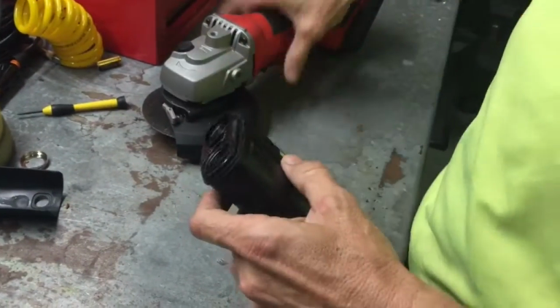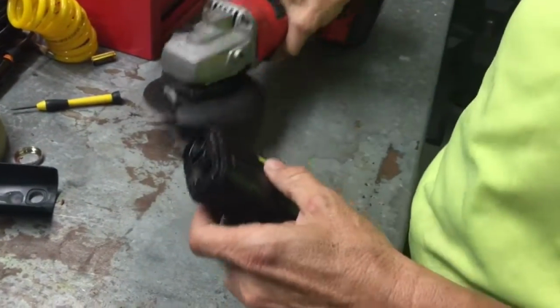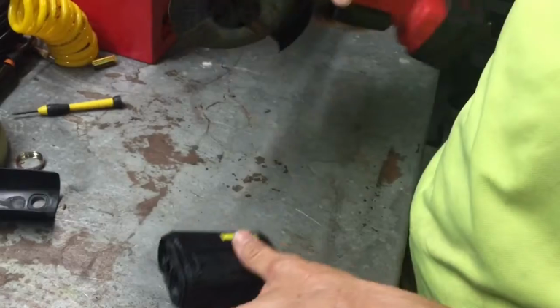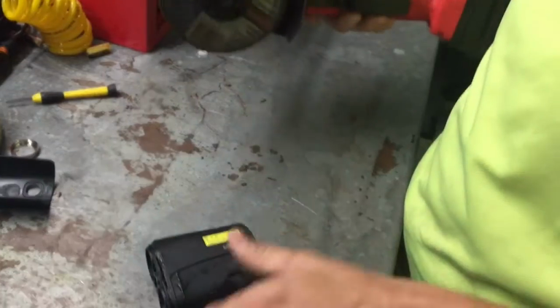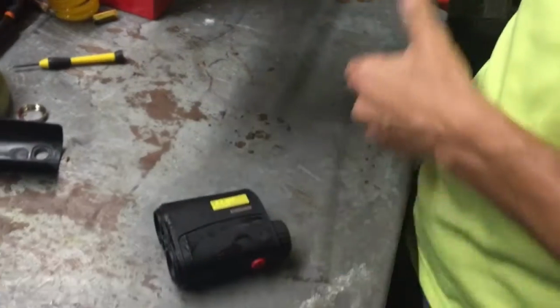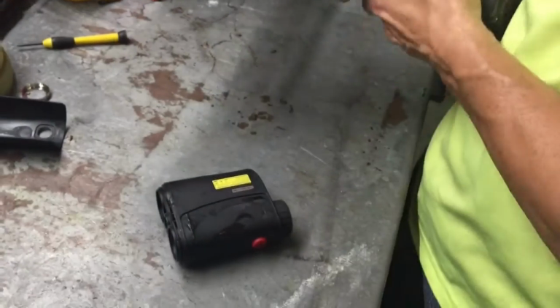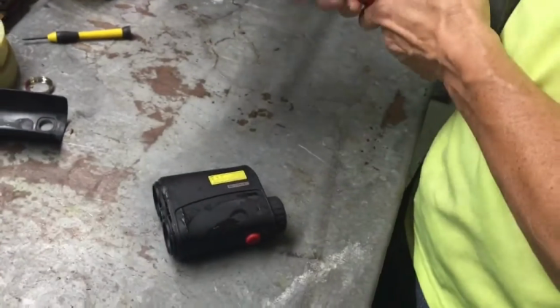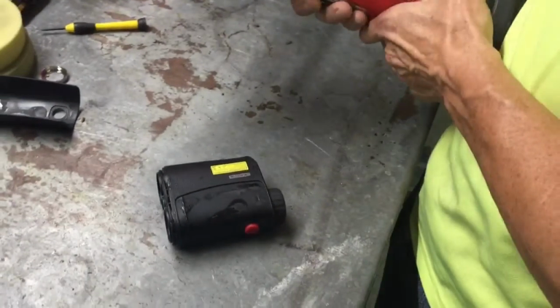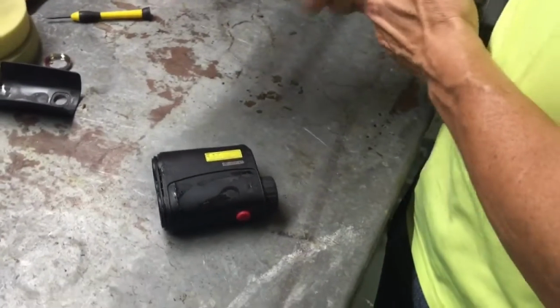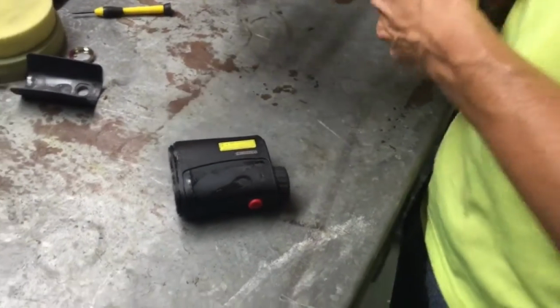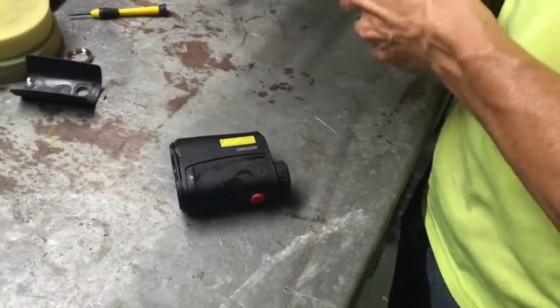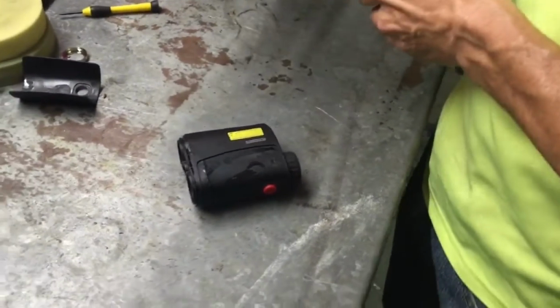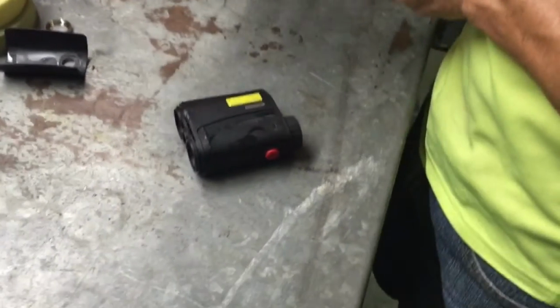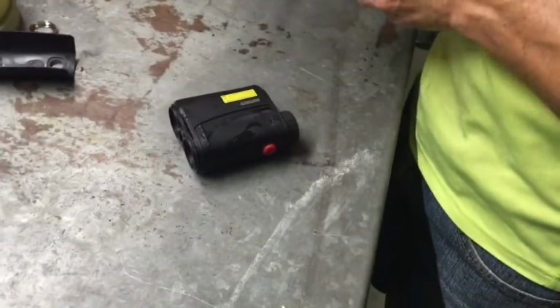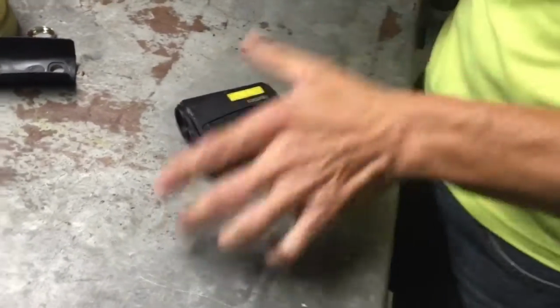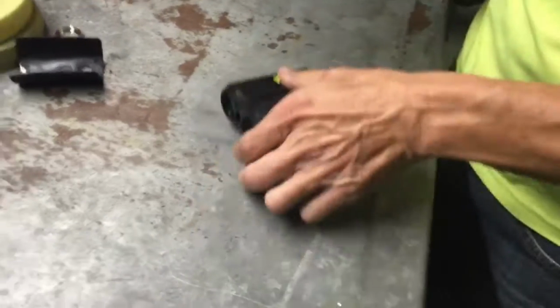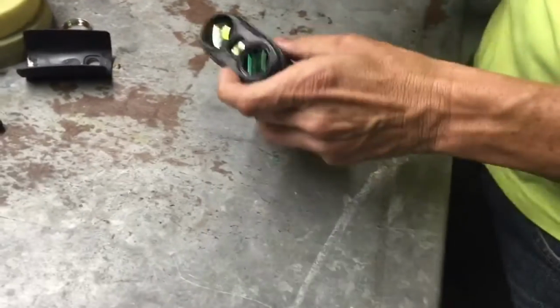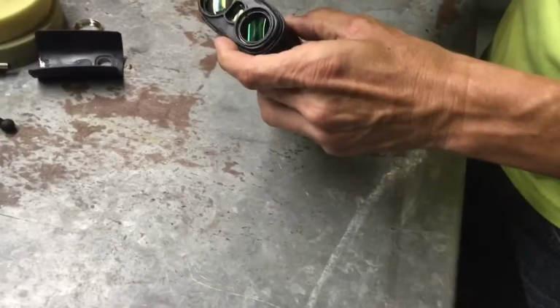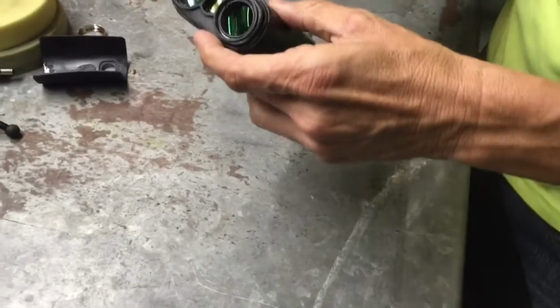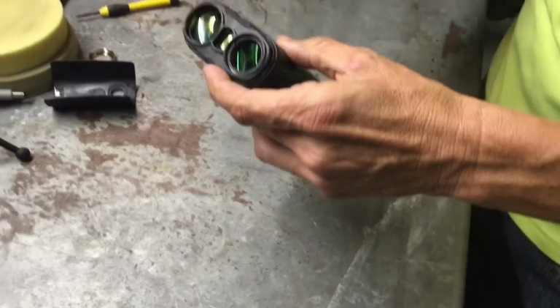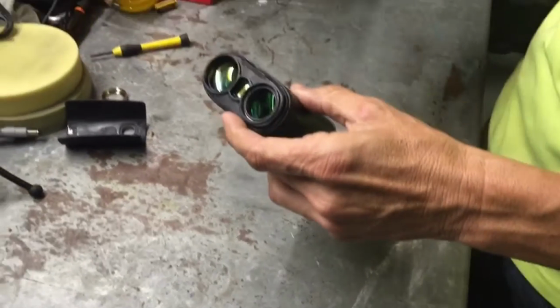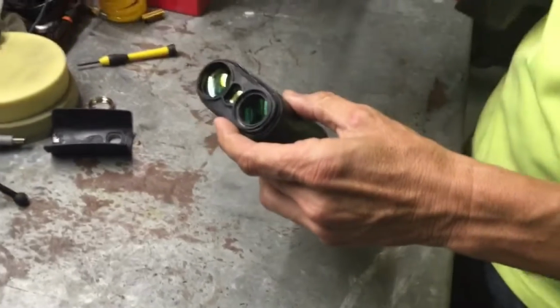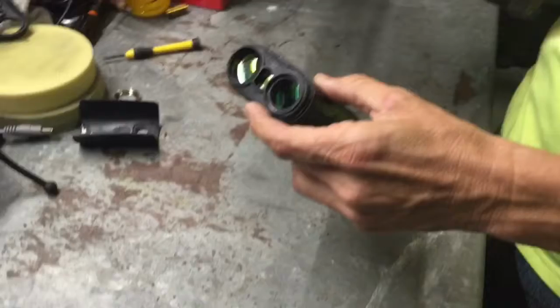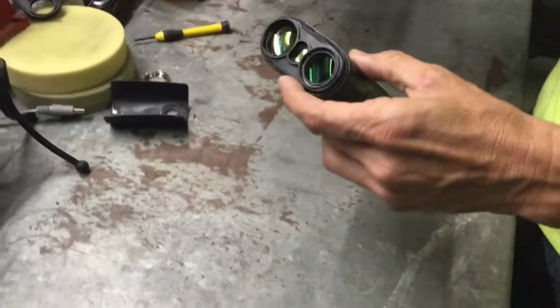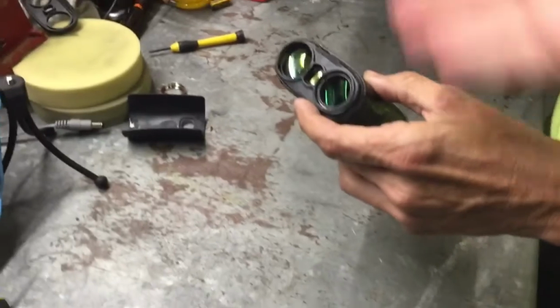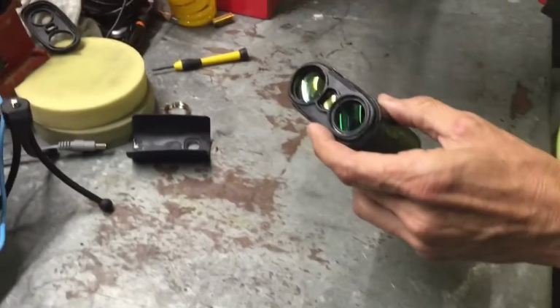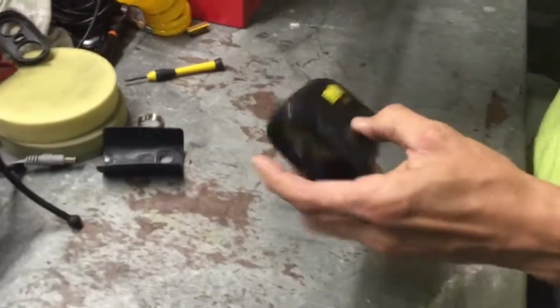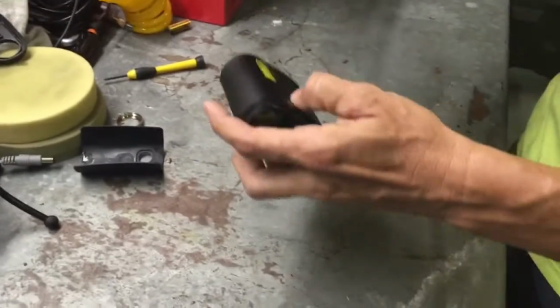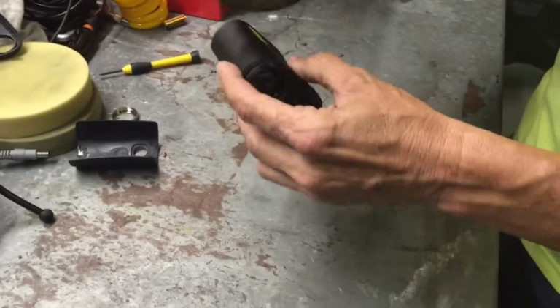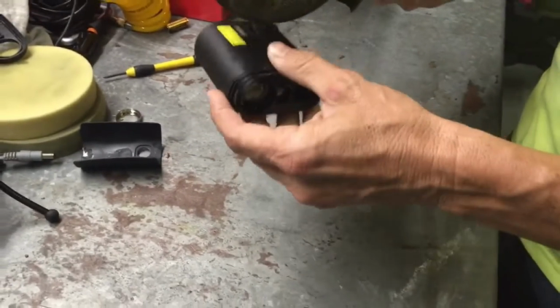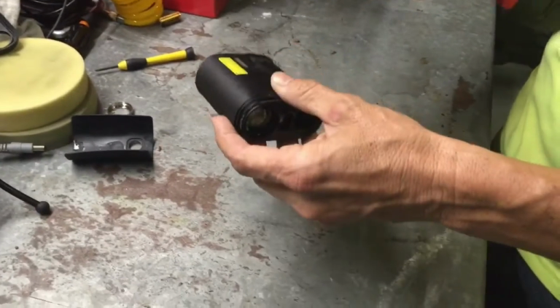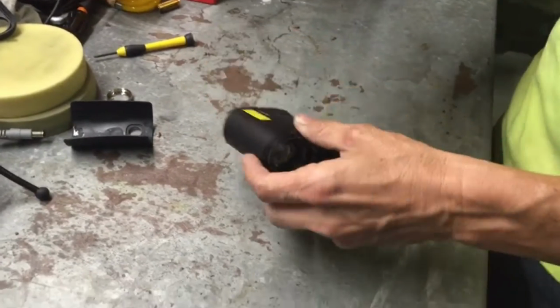Can we go this way? Yeah, straight, all straight in half. Like that? Yeah, let's do it.